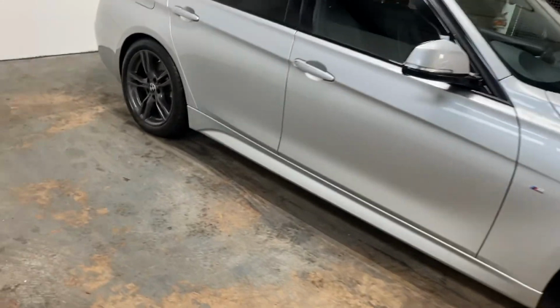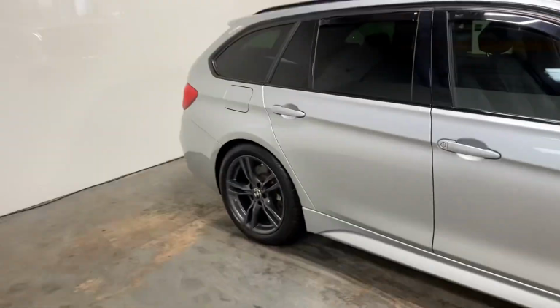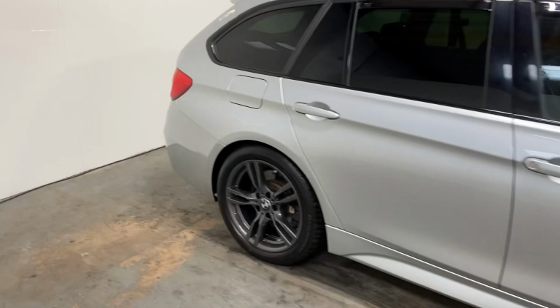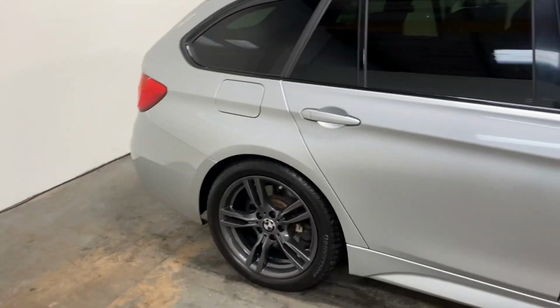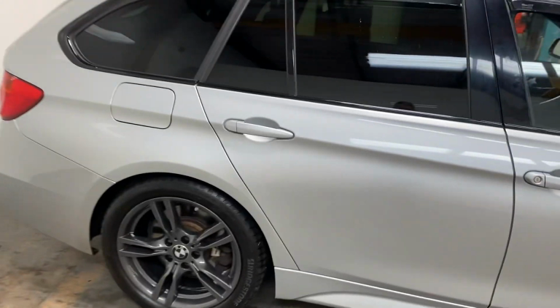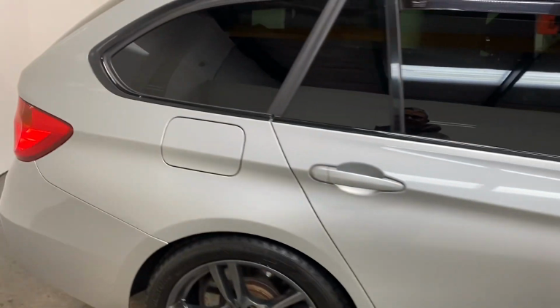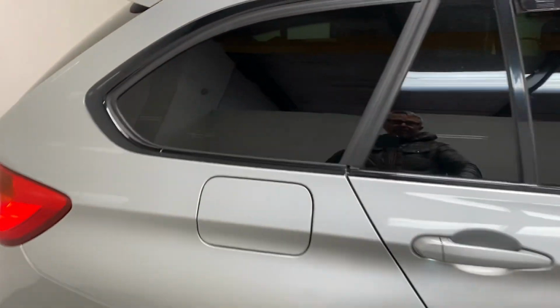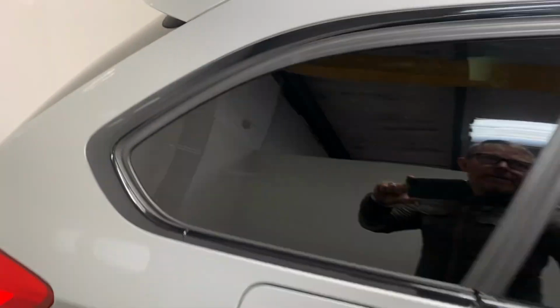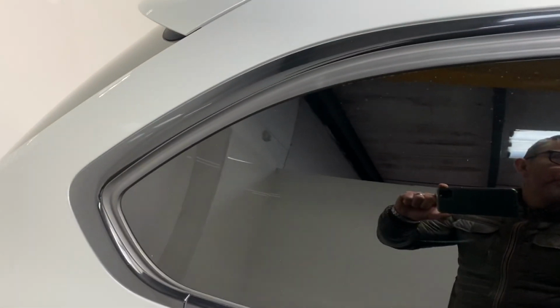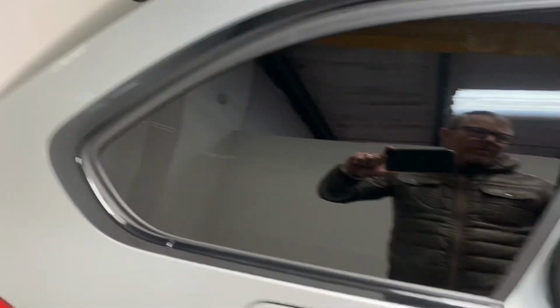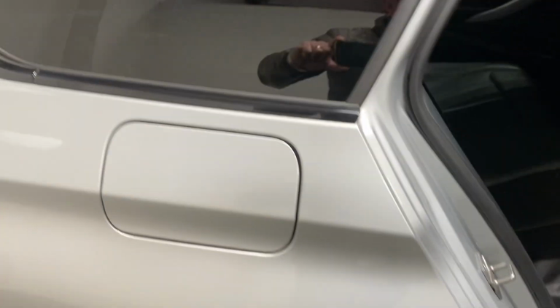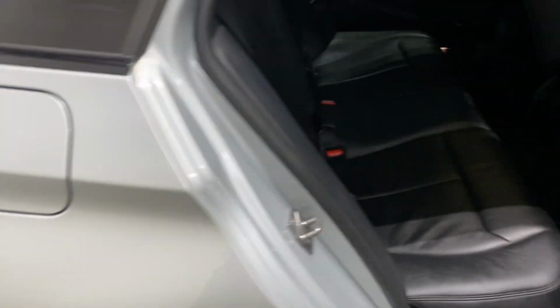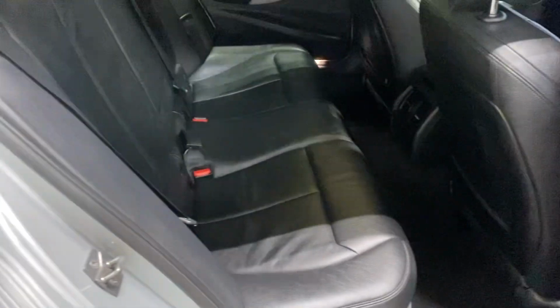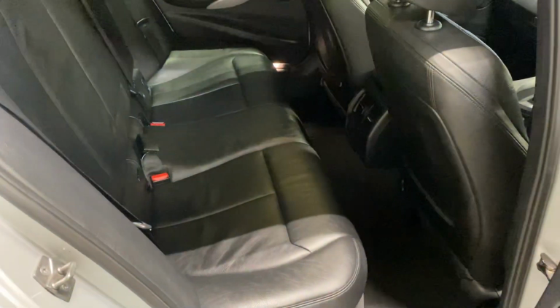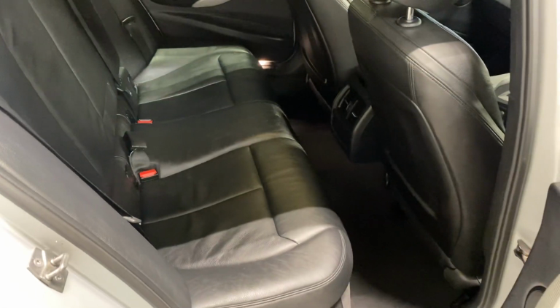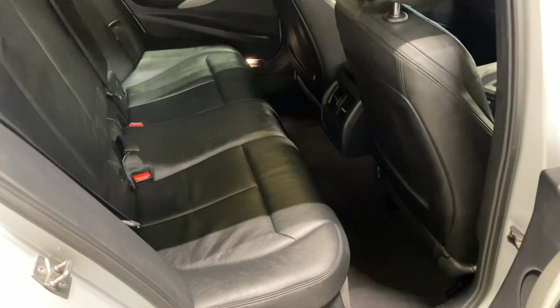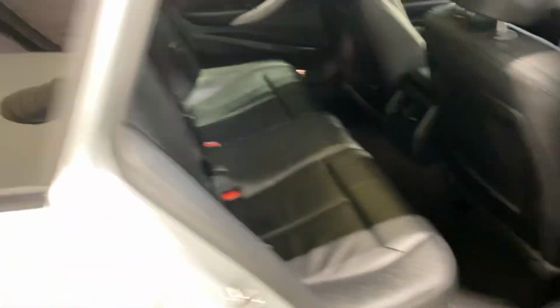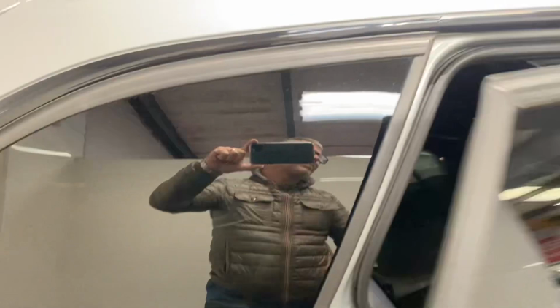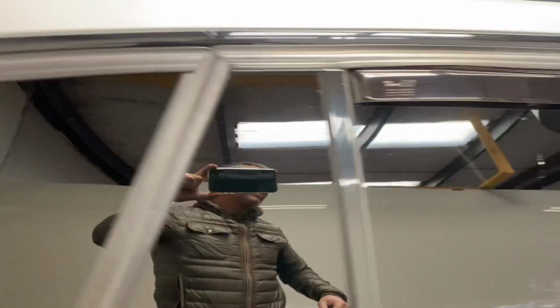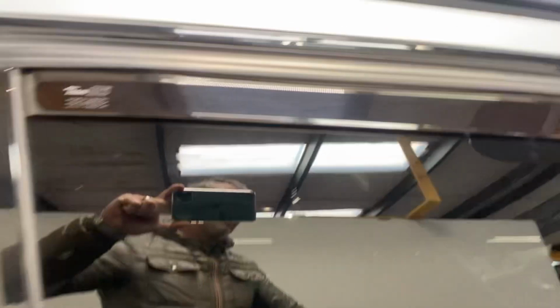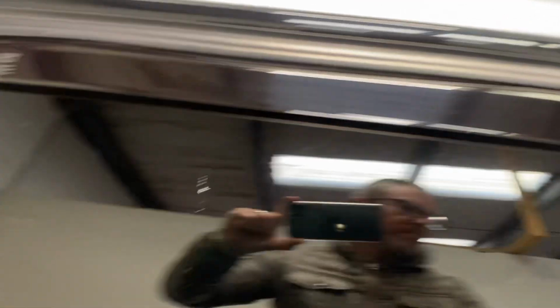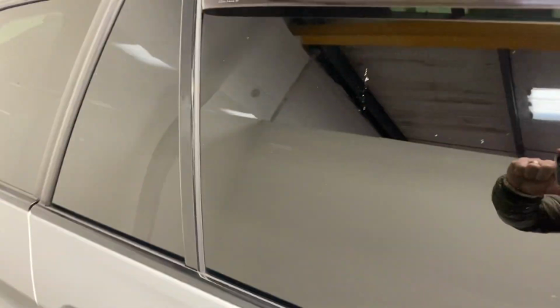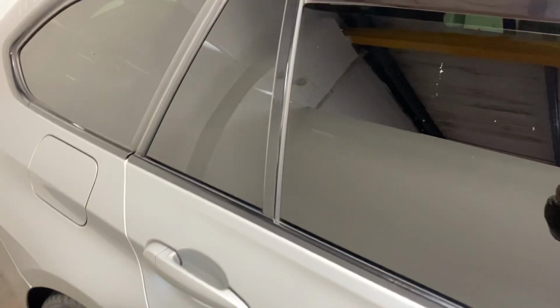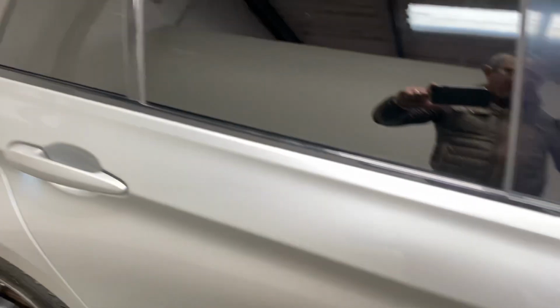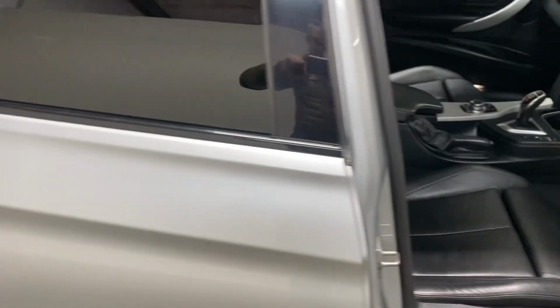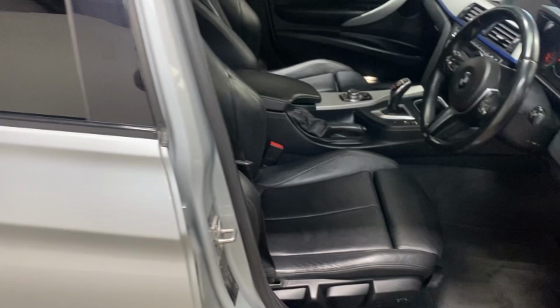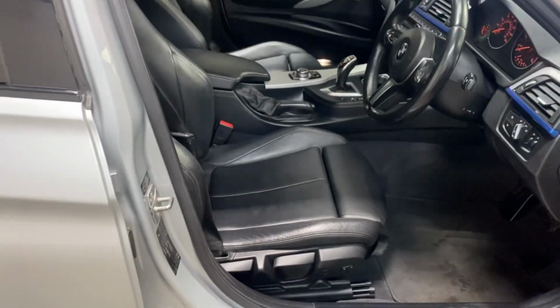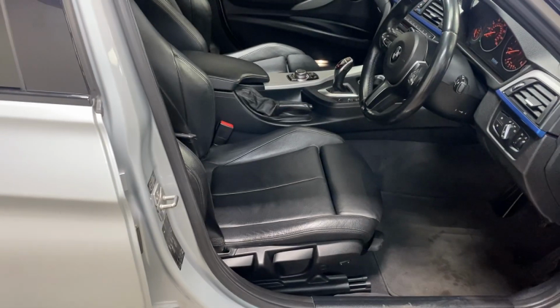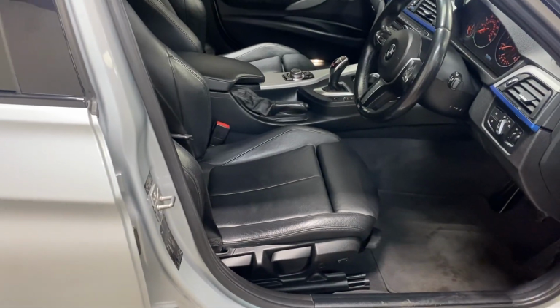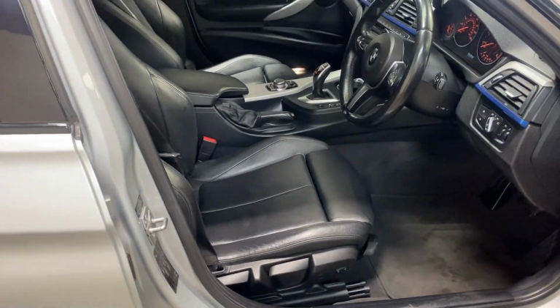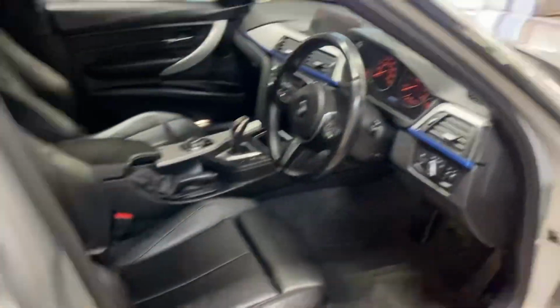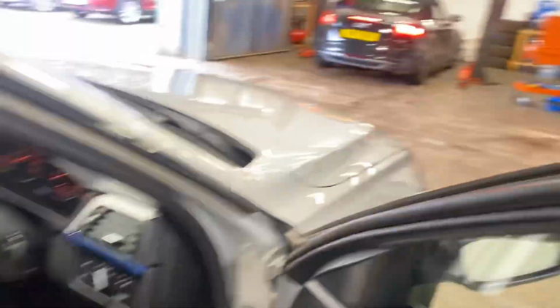Just open it up. Full black leather upholstery. And the front, obviously the same.